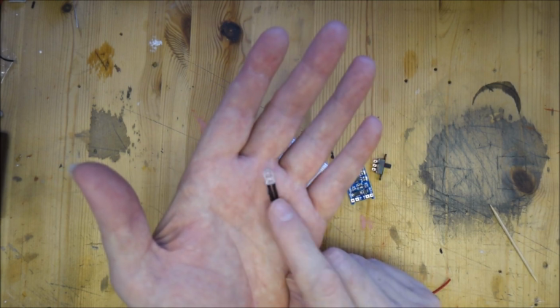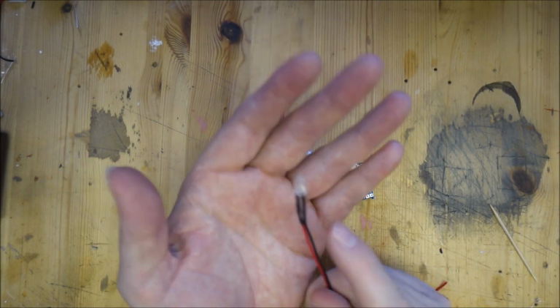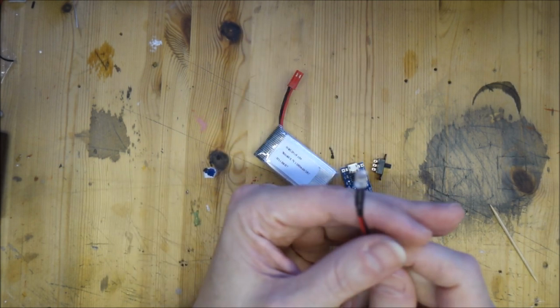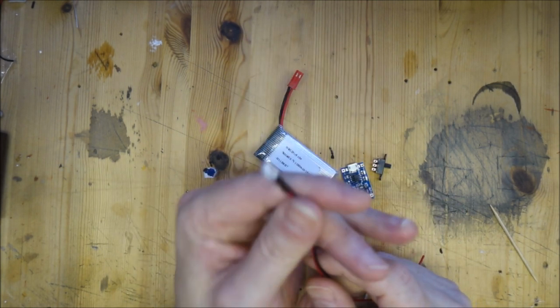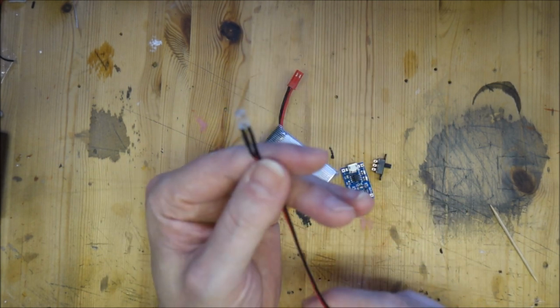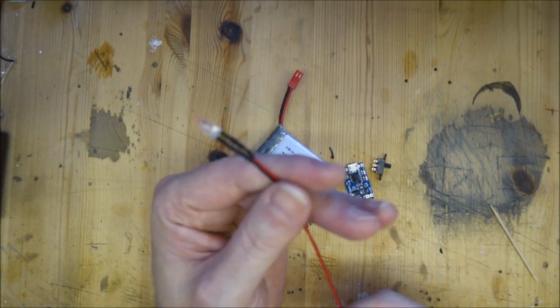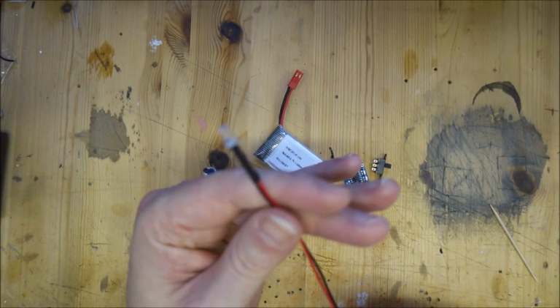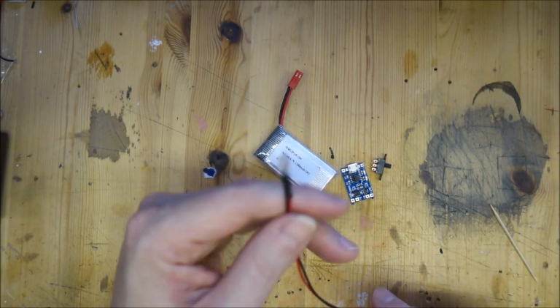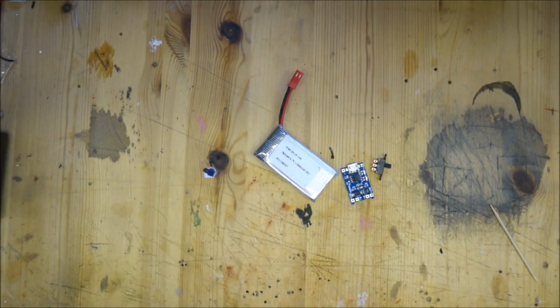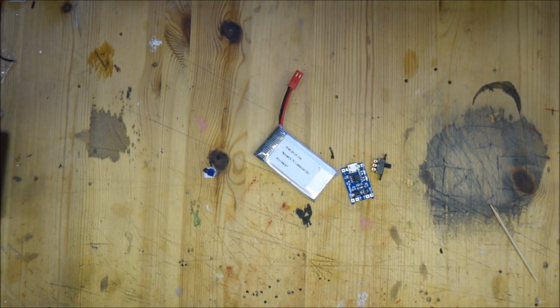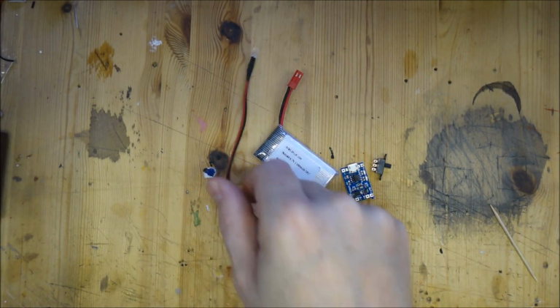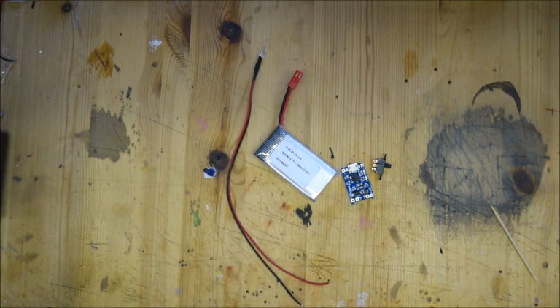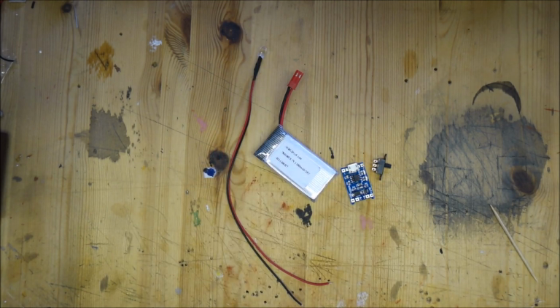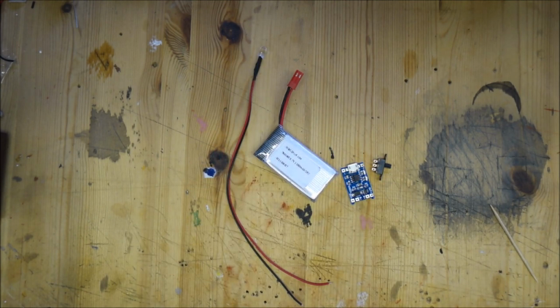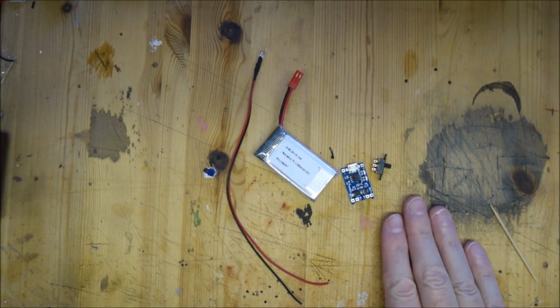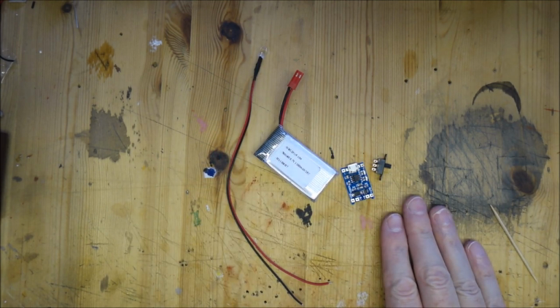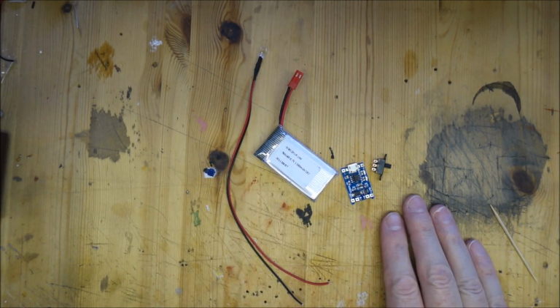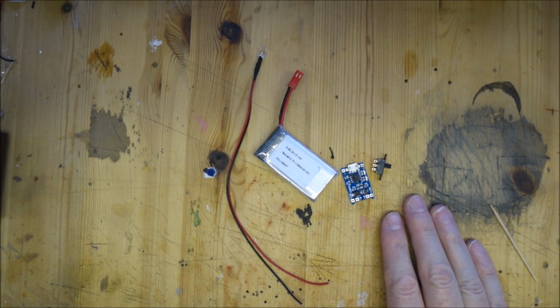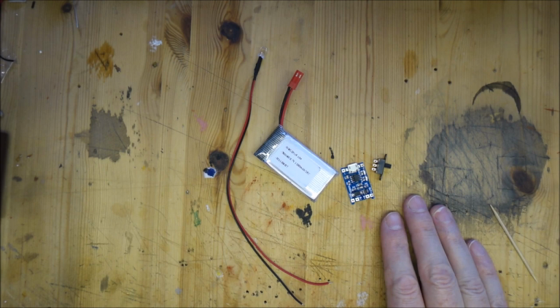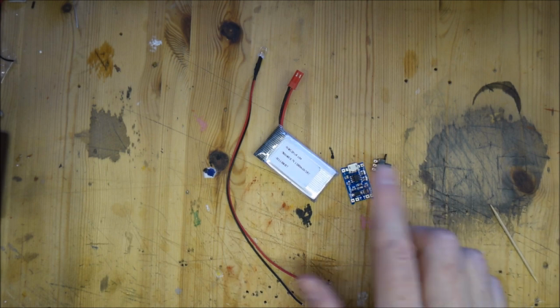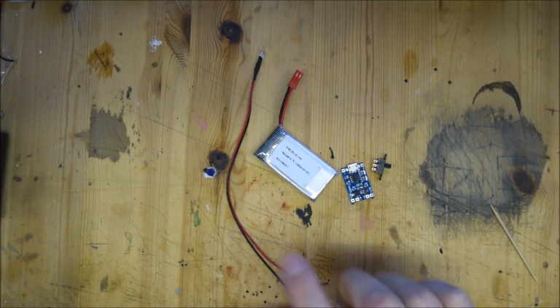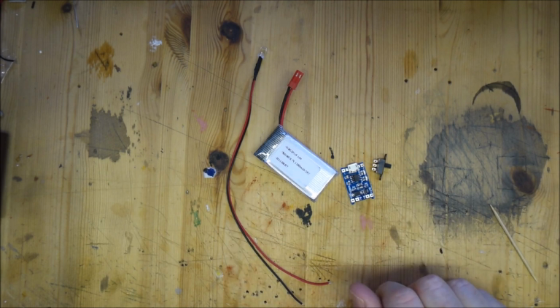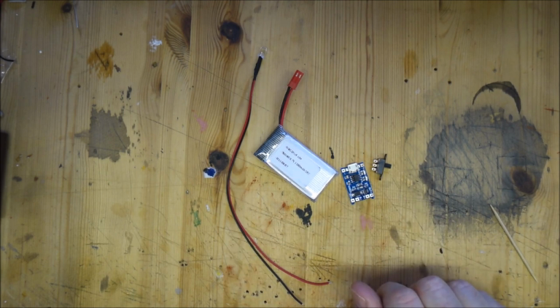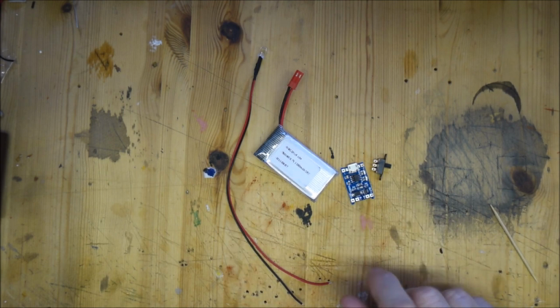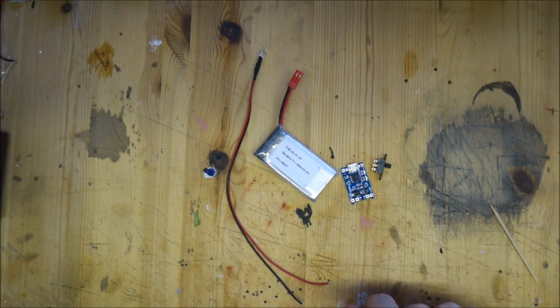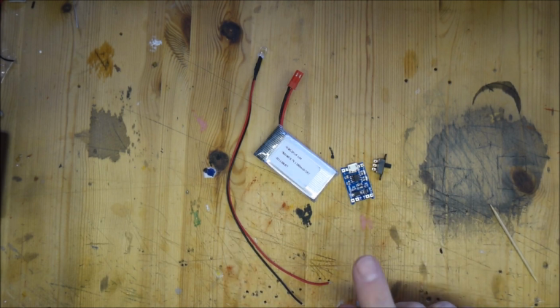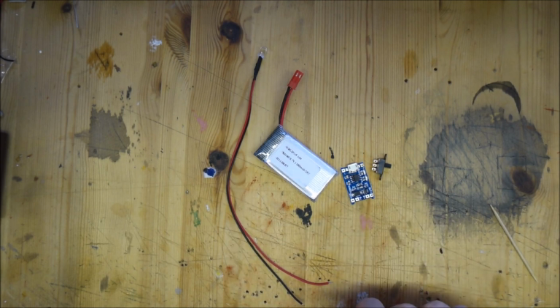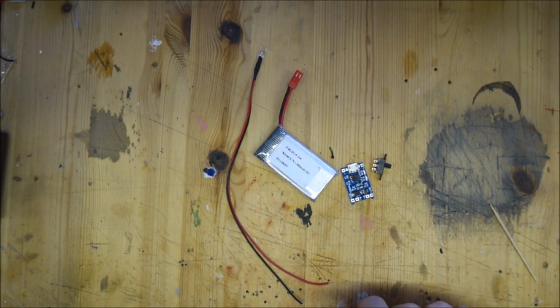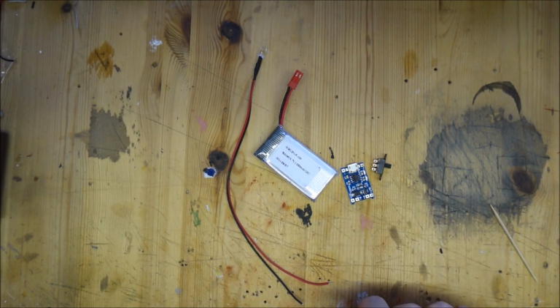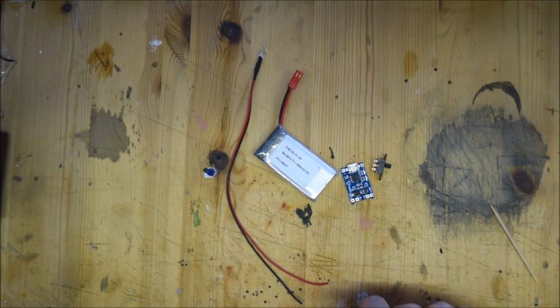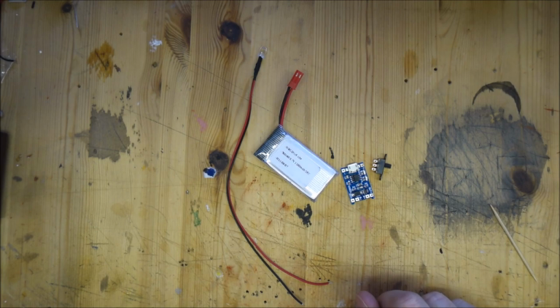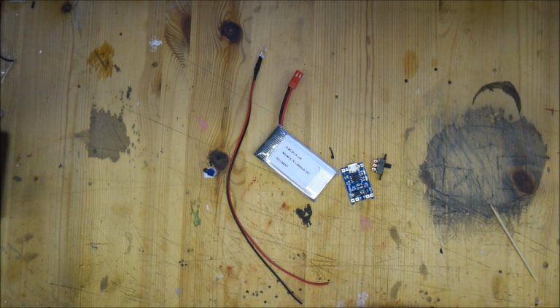This is a good way to just reduce the output. So what I'm going to do now is solder all these components together, and then we'll come back and have a look at it when it's done.